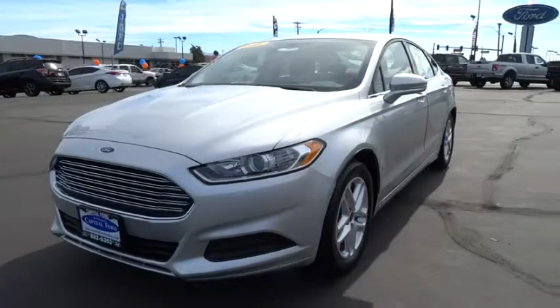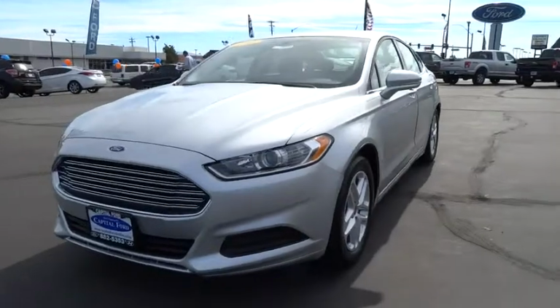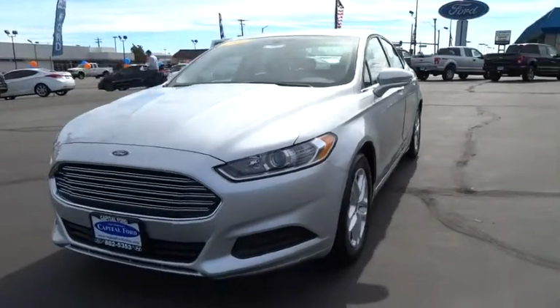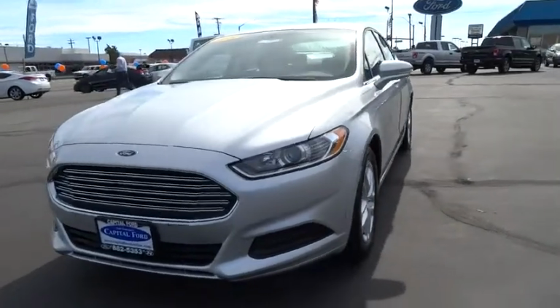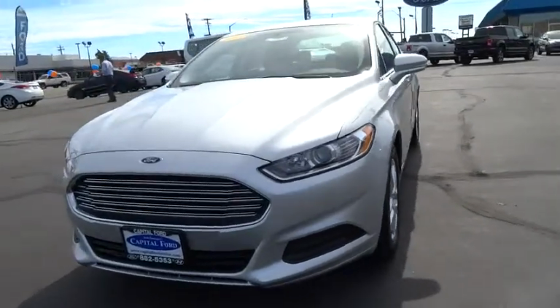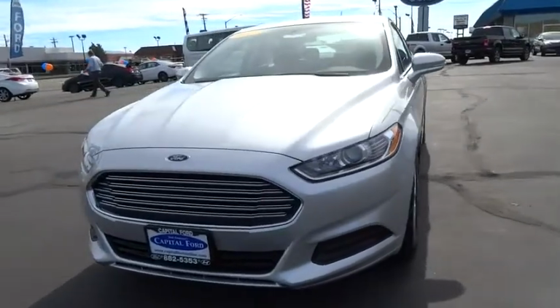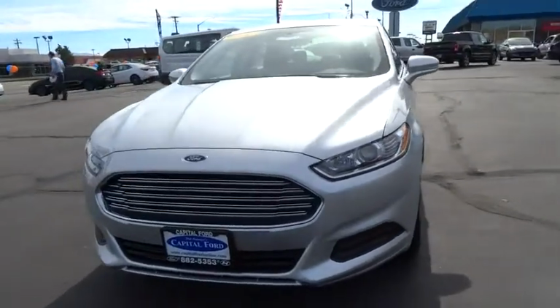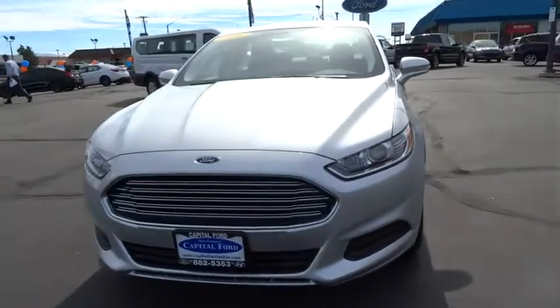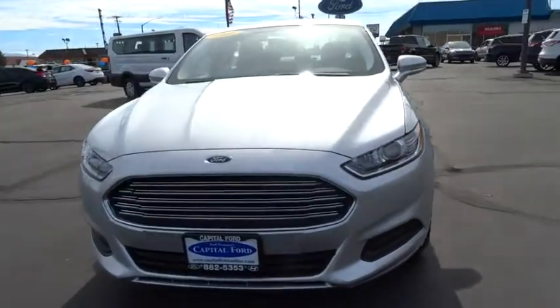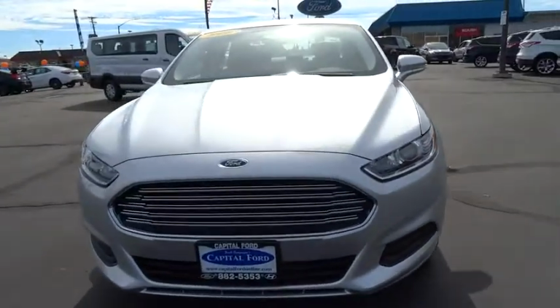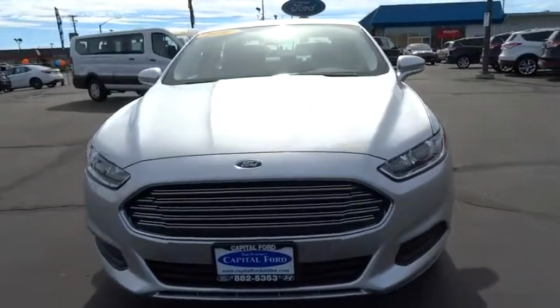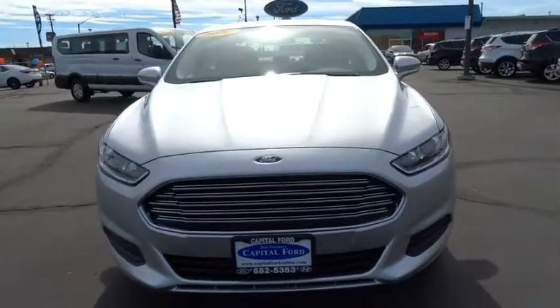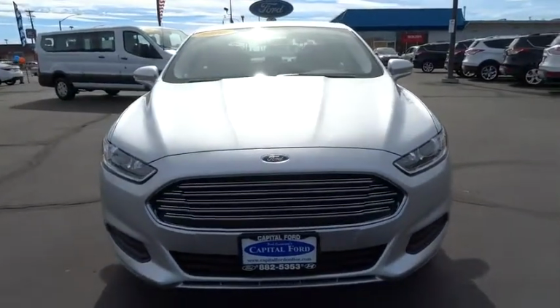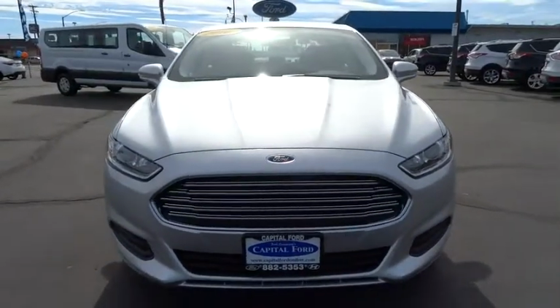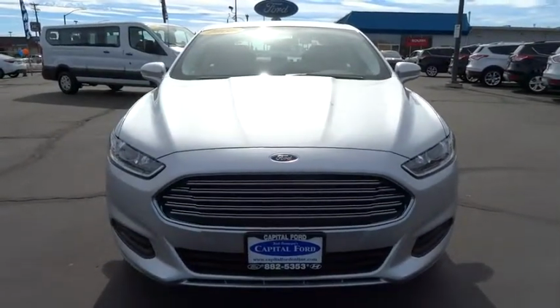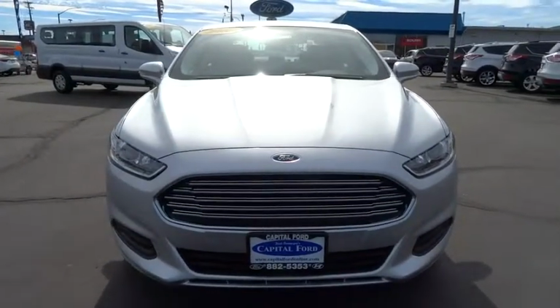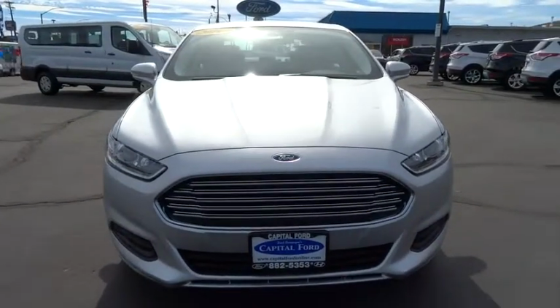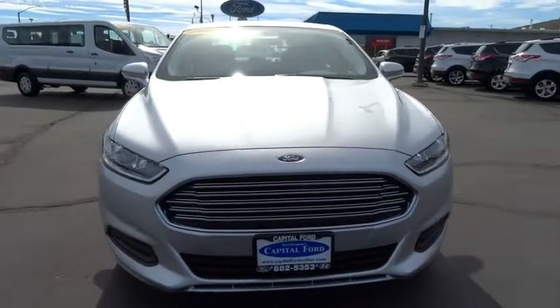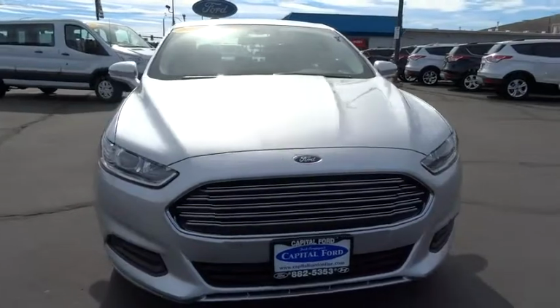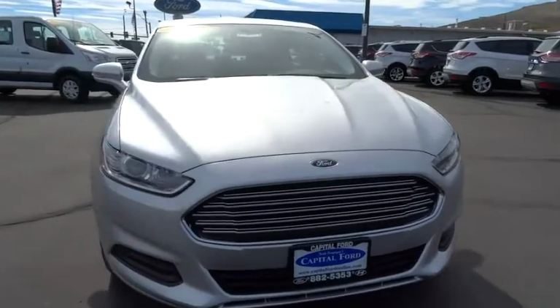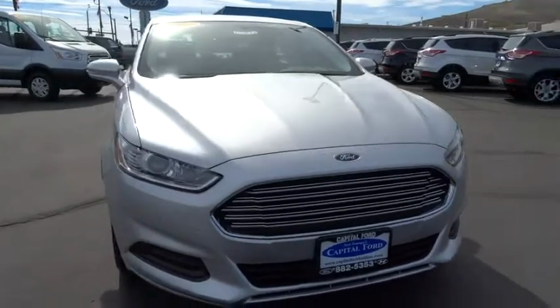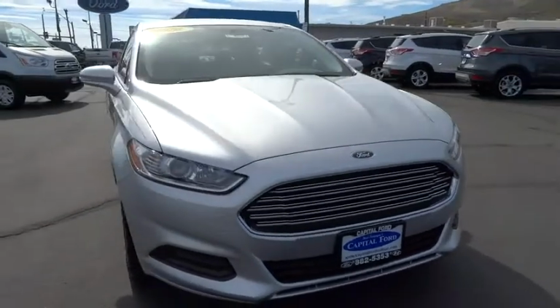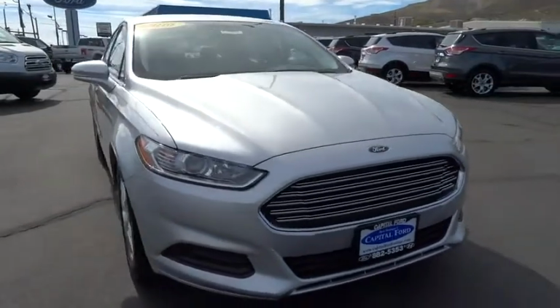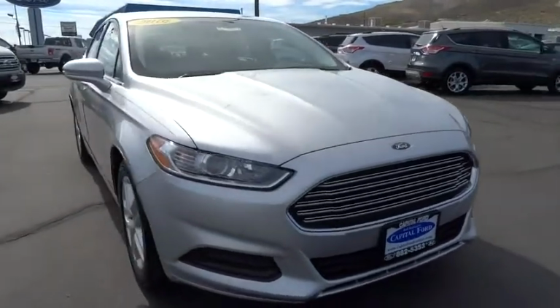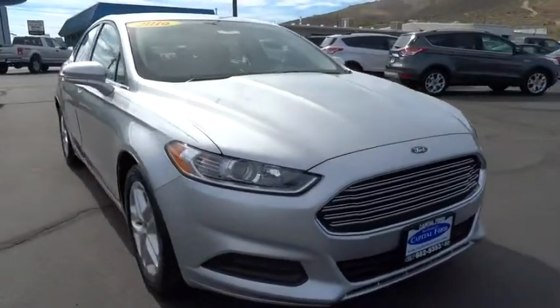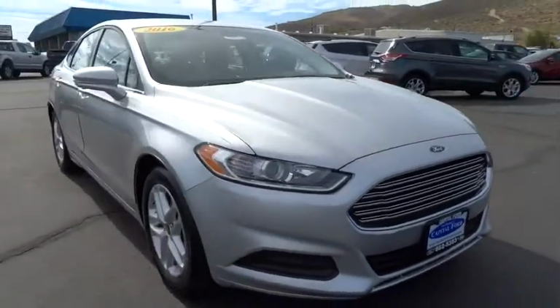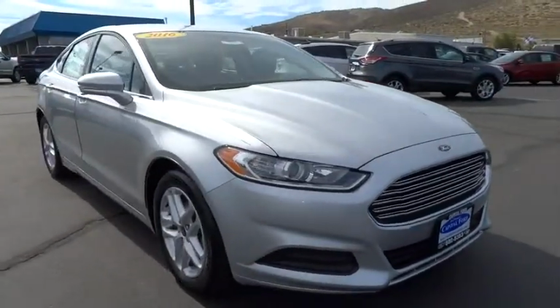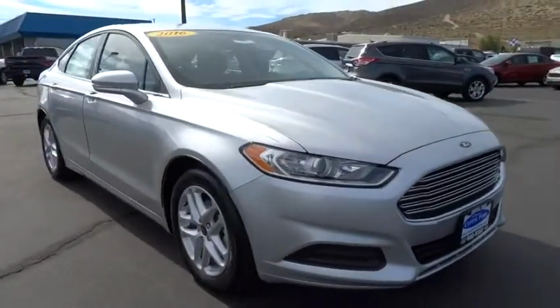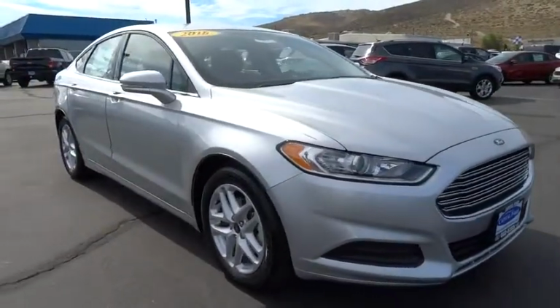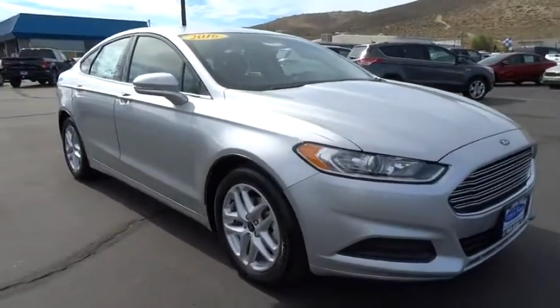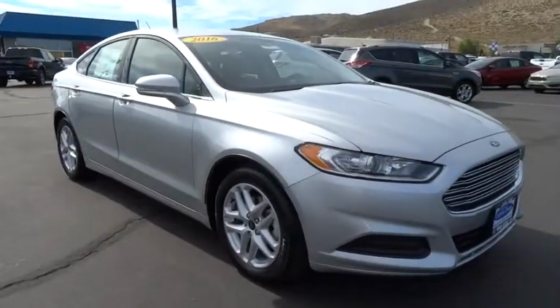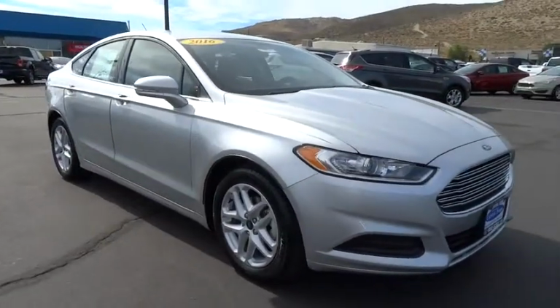2016 Fusion. You can have both impressive power and great economy in a Fusion. Here are some of this vehicle's great options.